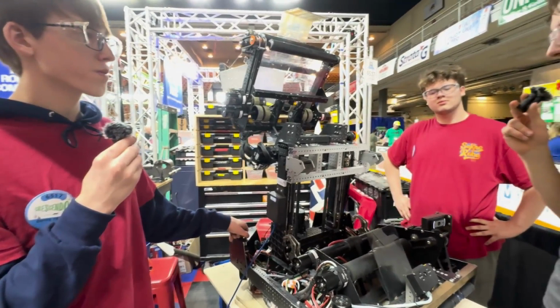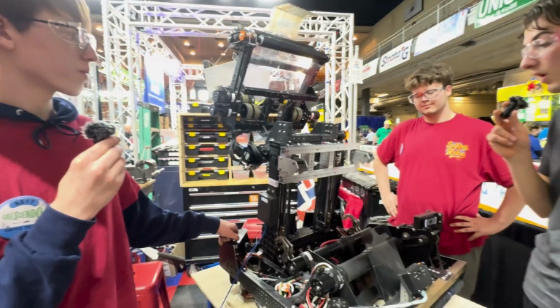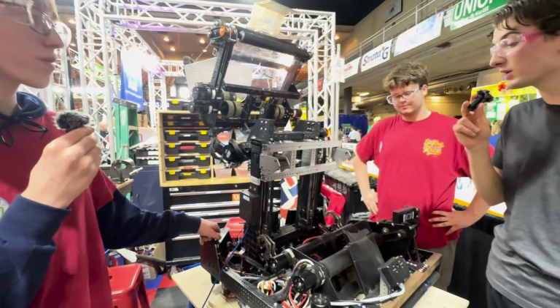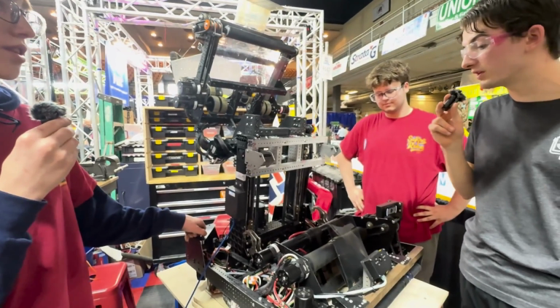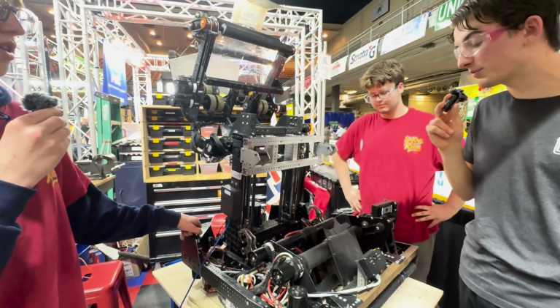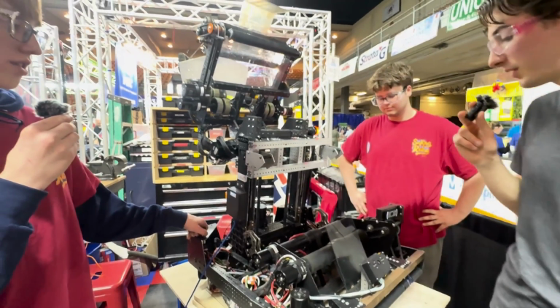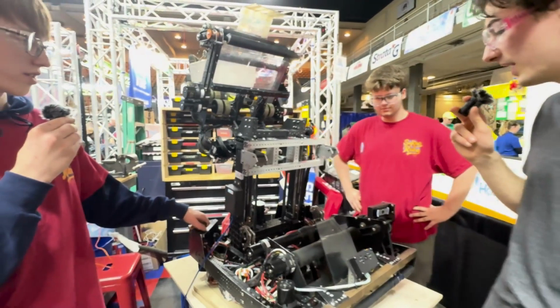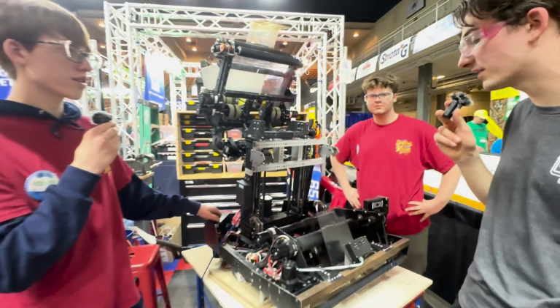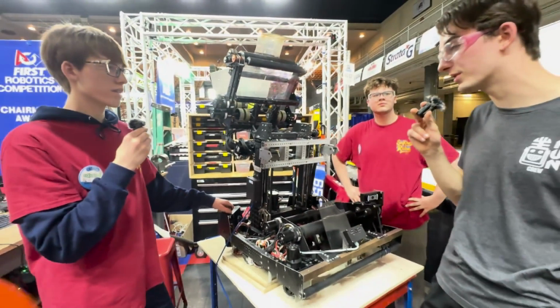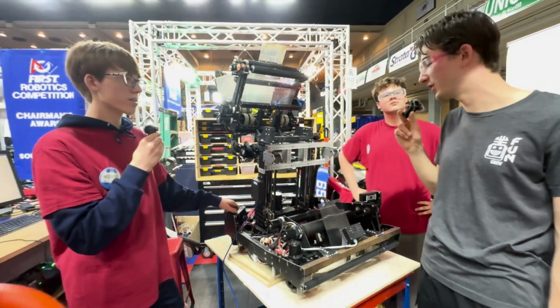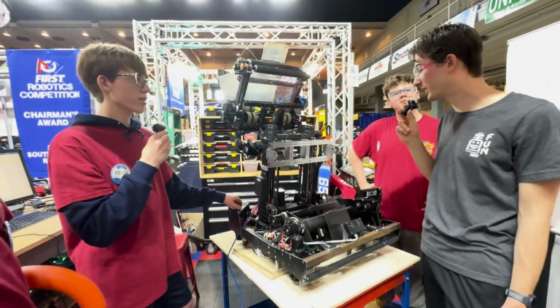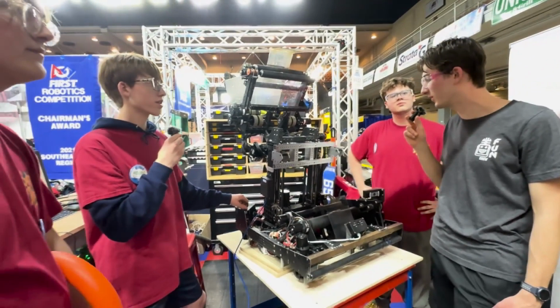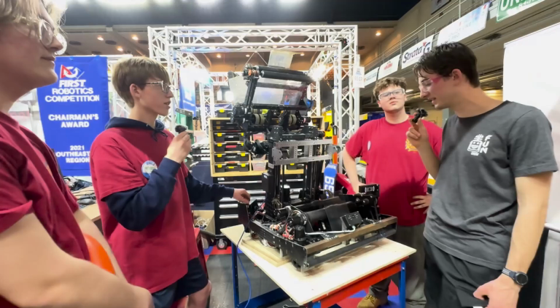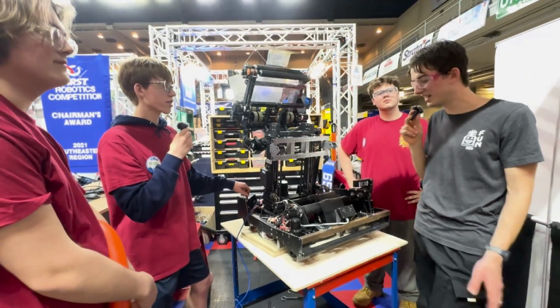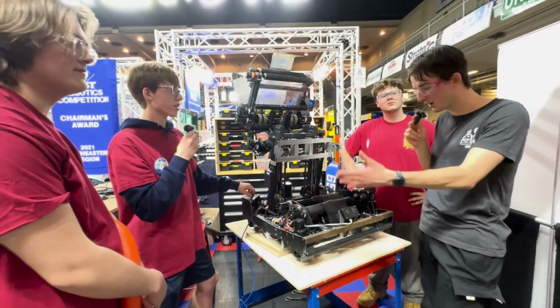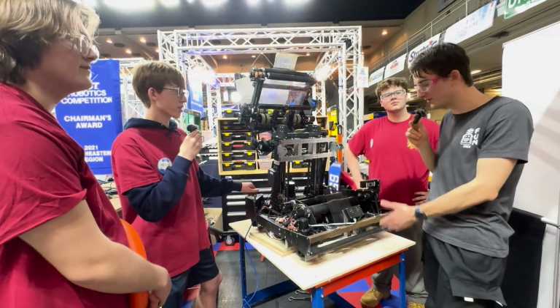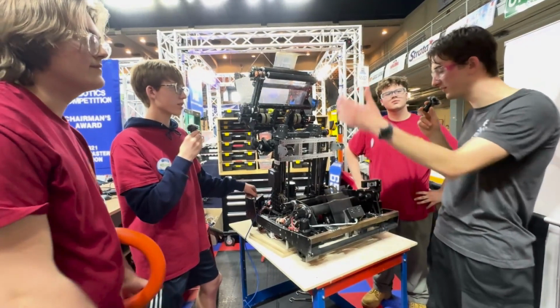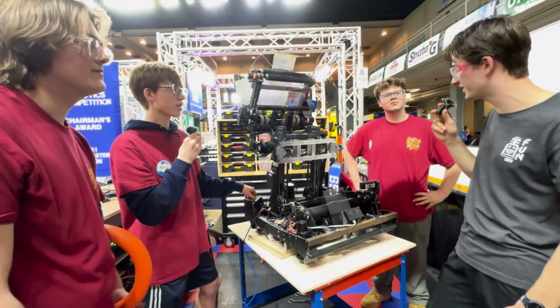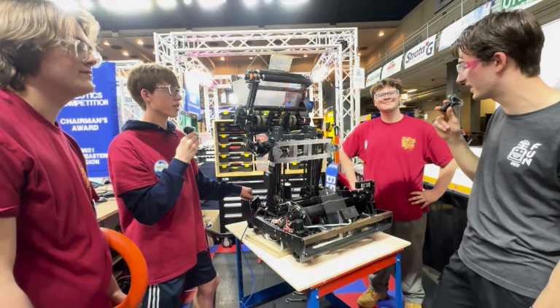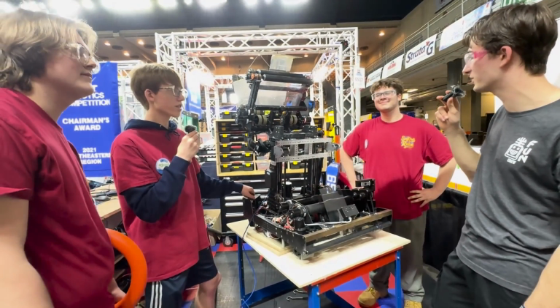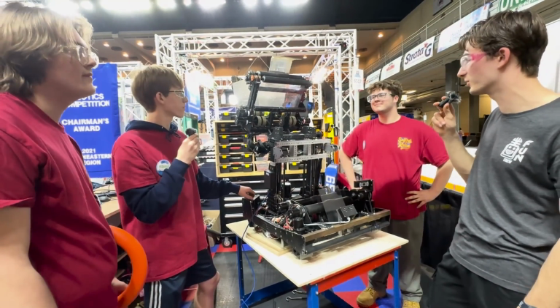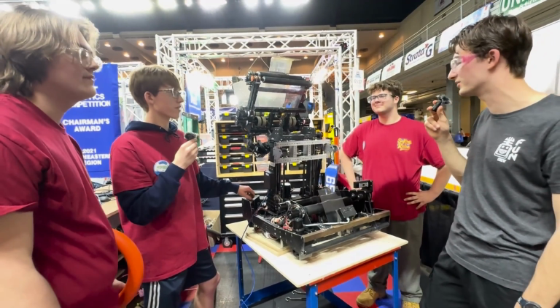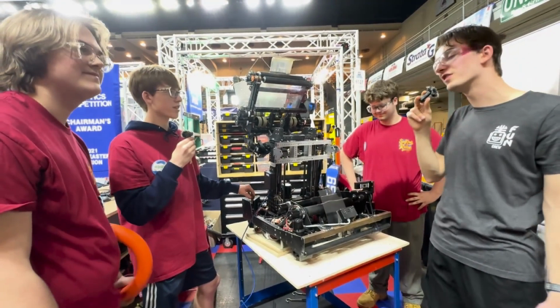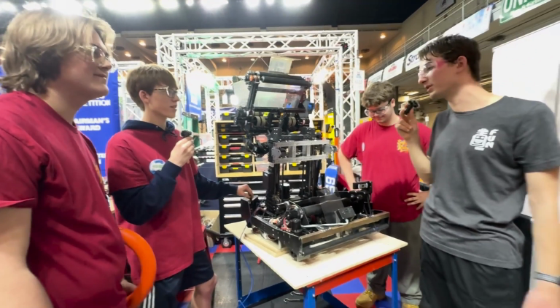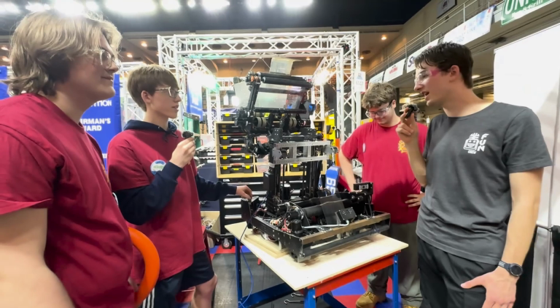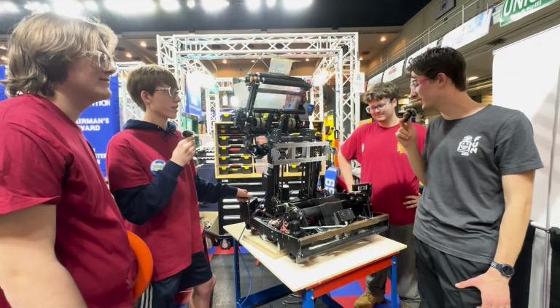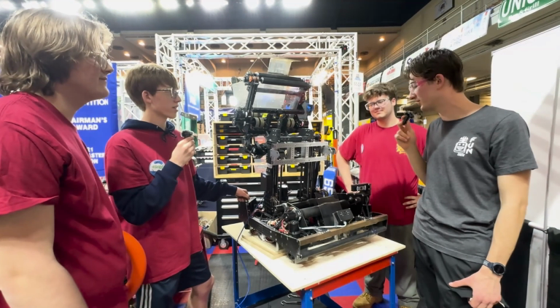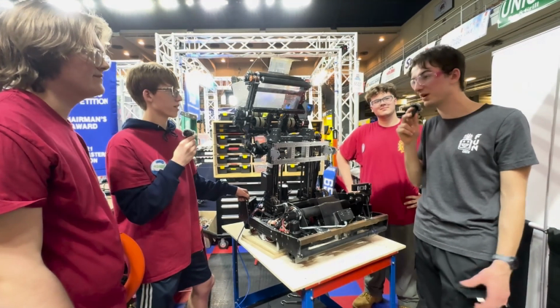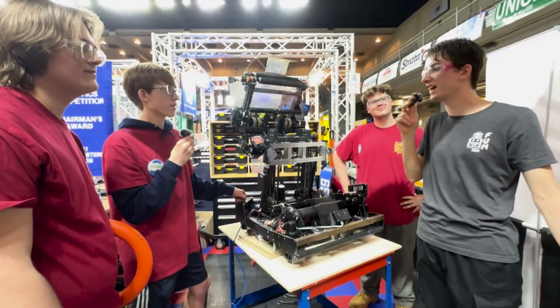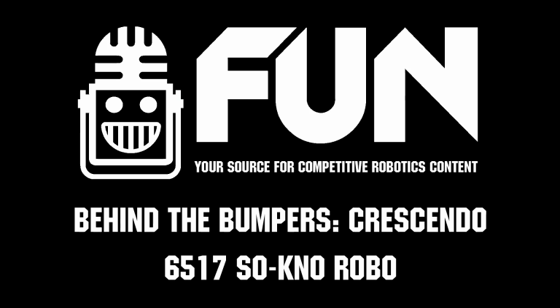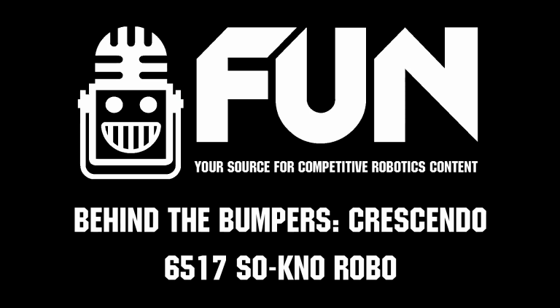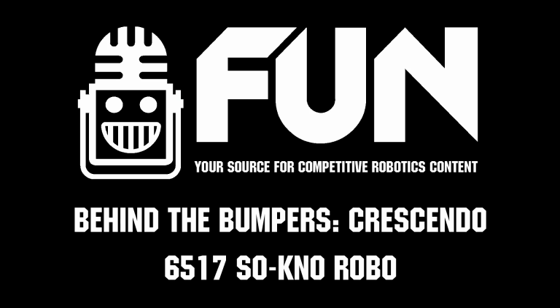Awesome. Well, thank you guys so much. This is an absolutely incredible robot. Coming out of Hopper last year with the Creativity Award — some of this is definitely seeing that creative and cool design again. Thank you so much for your time, it's been a pleasure. Best of luck at the rest of SMR. Thank you, appreciate it.